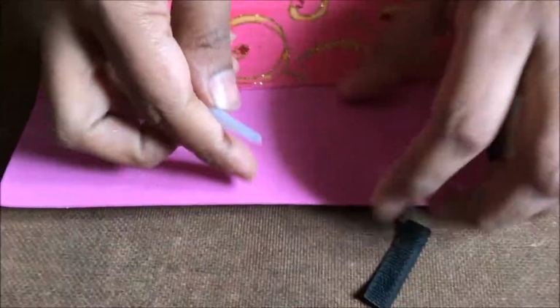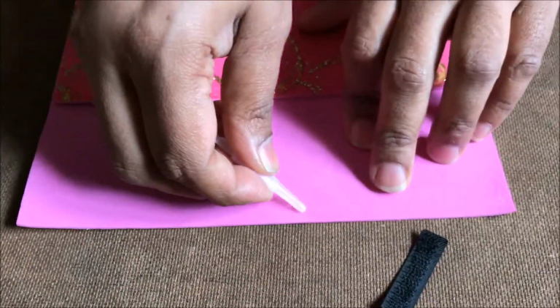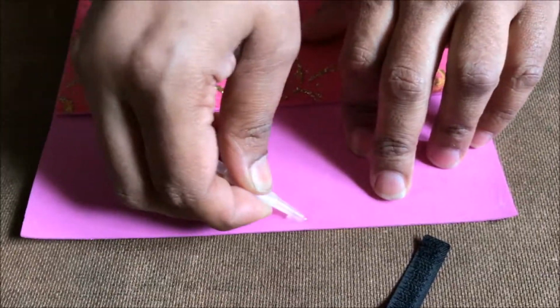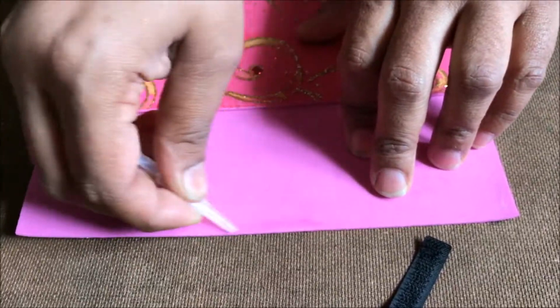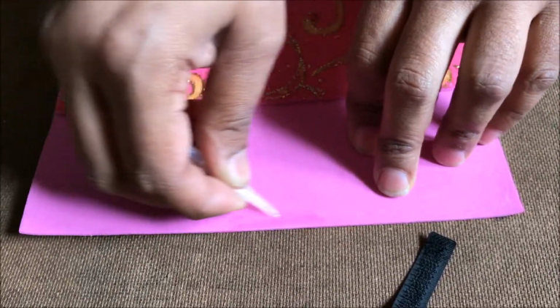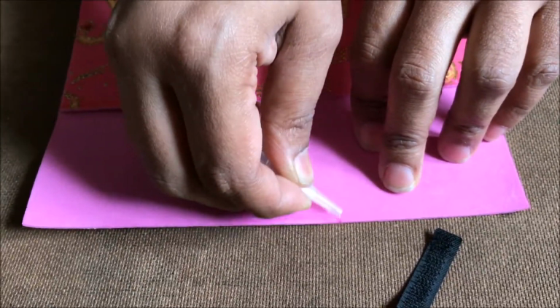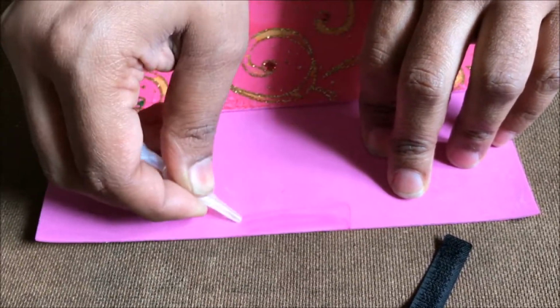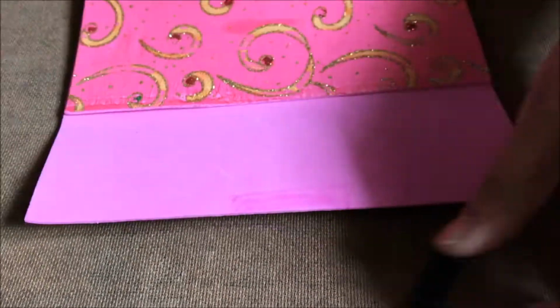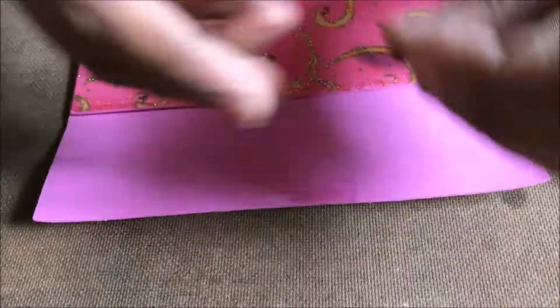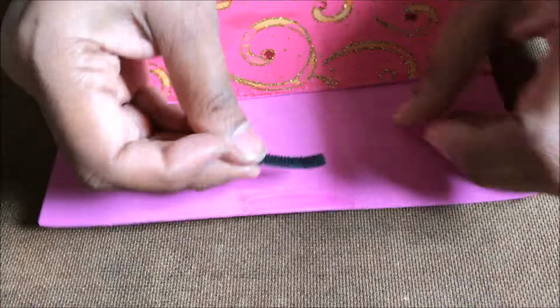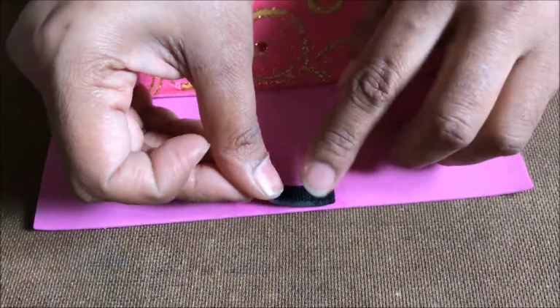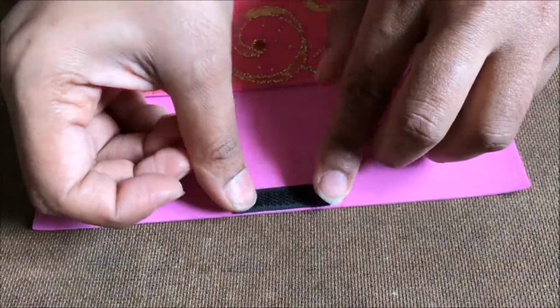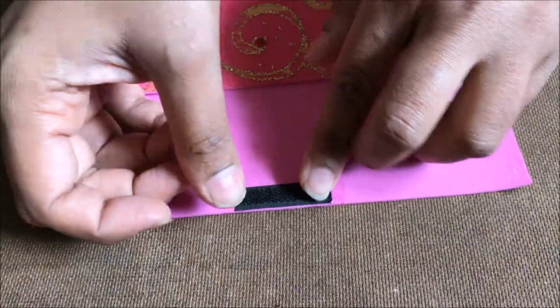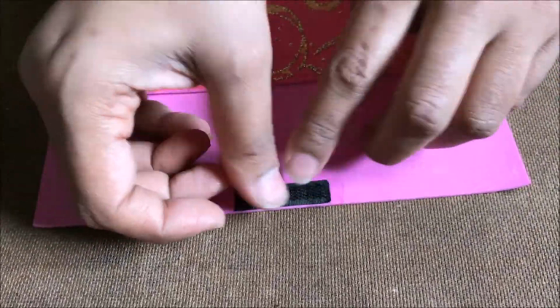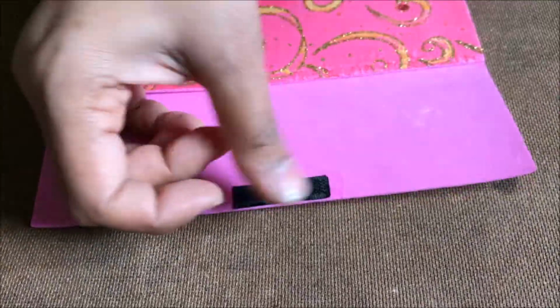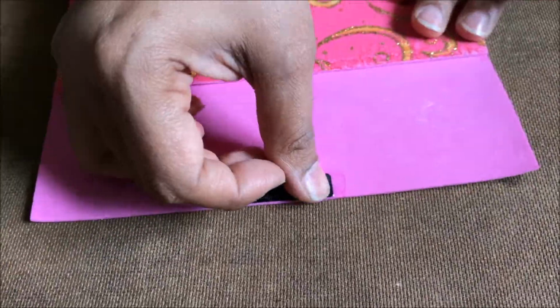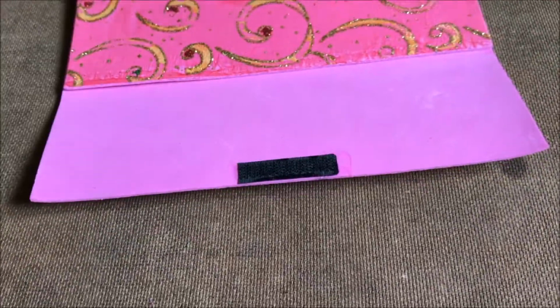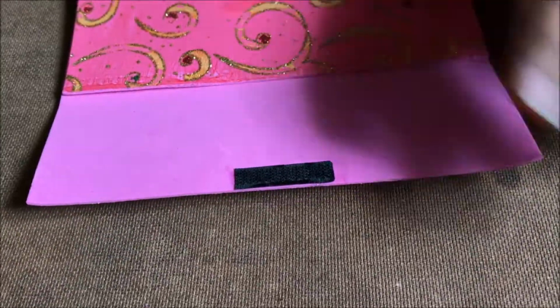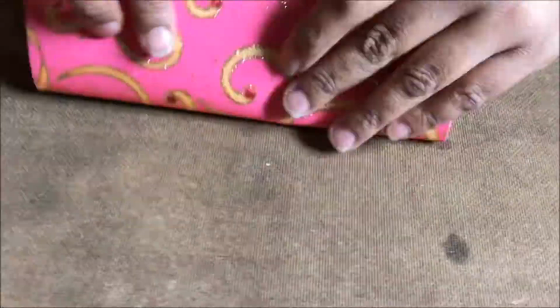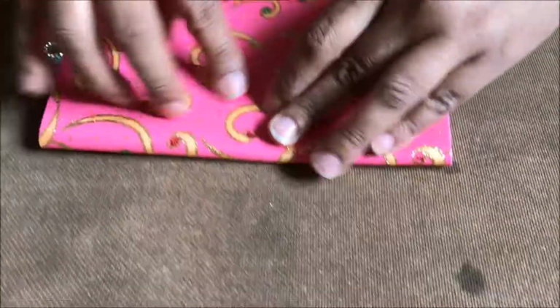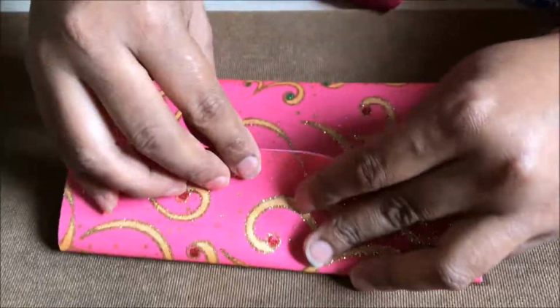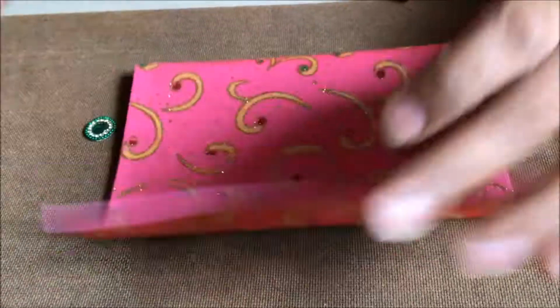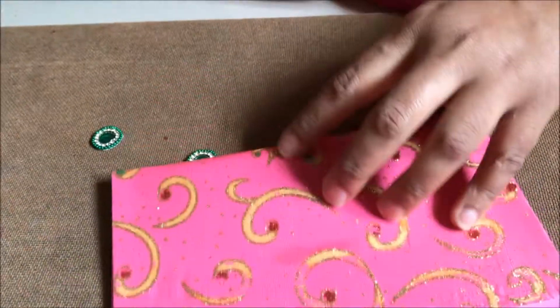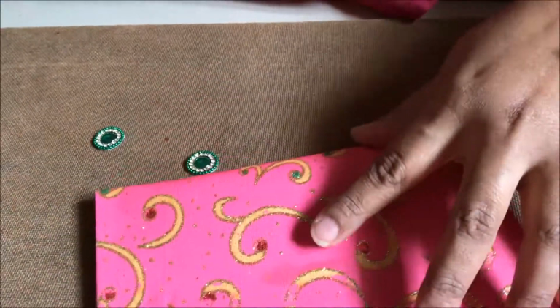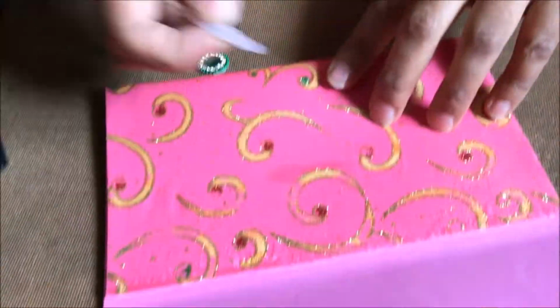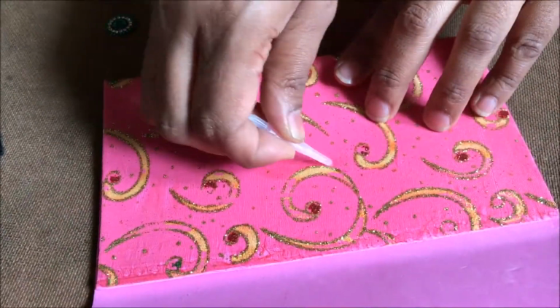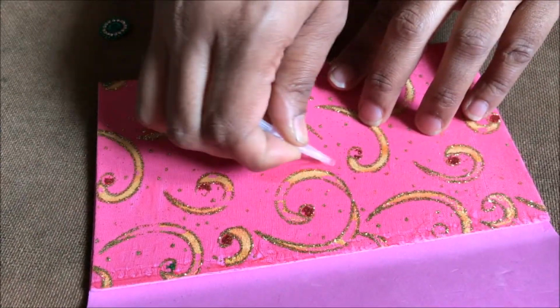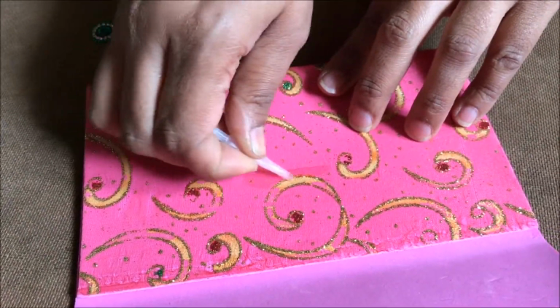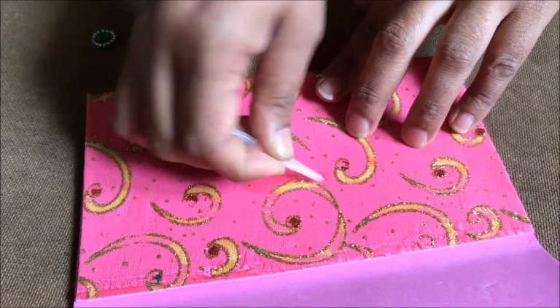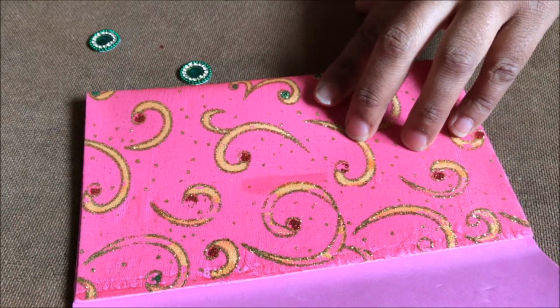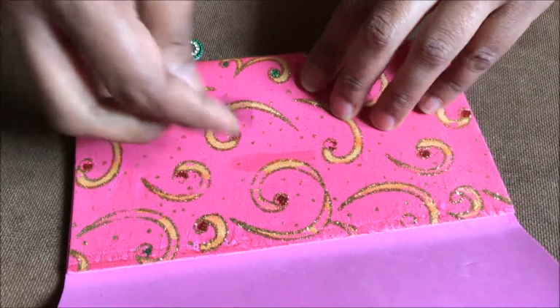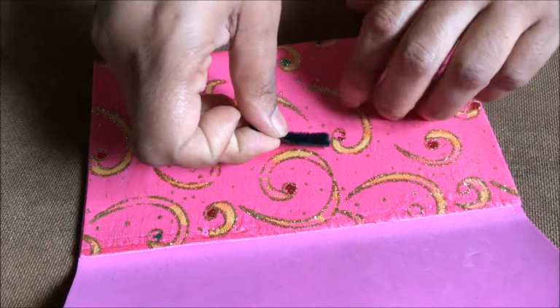Now I am just going to stick the velcro over here. The easy way is first to stick it on the top and then fix it on the down part. Or else you can fix it on the down part if you have a little expertise, and then fix it on the top.